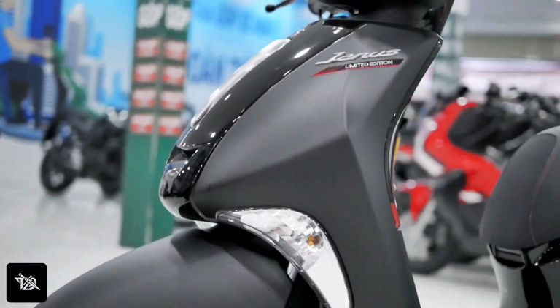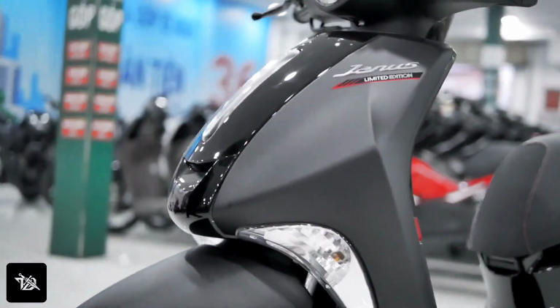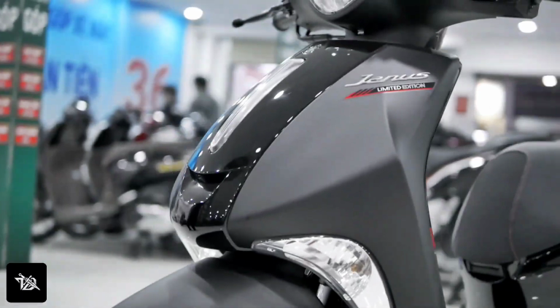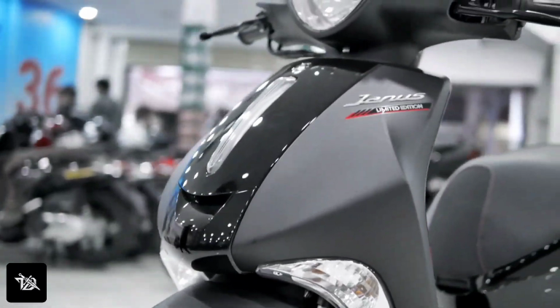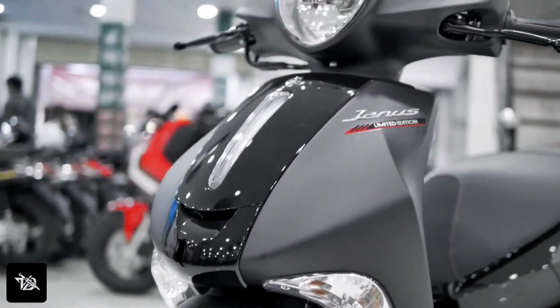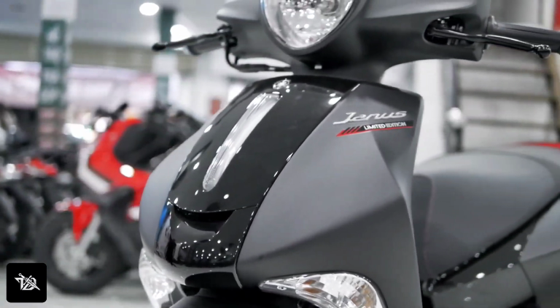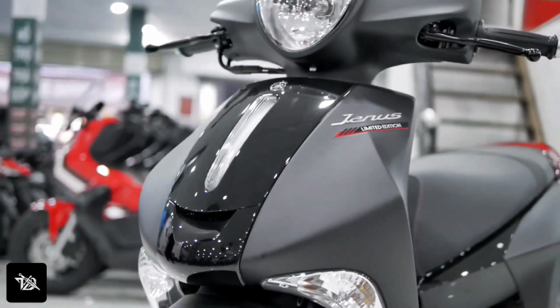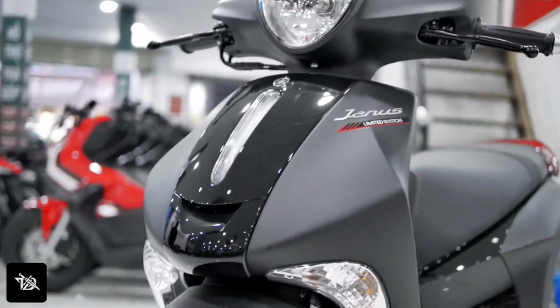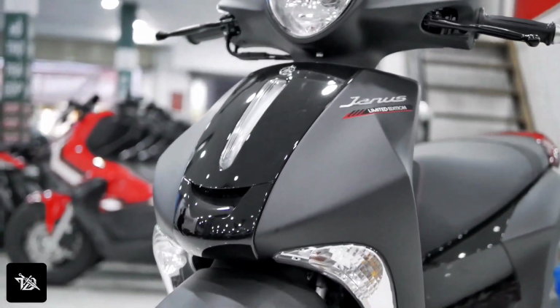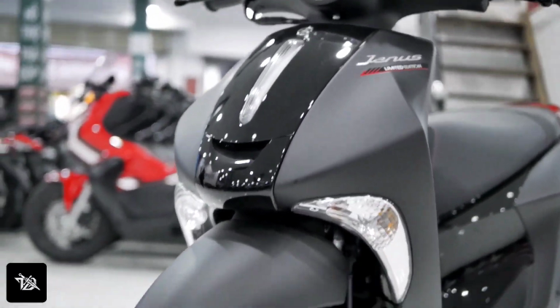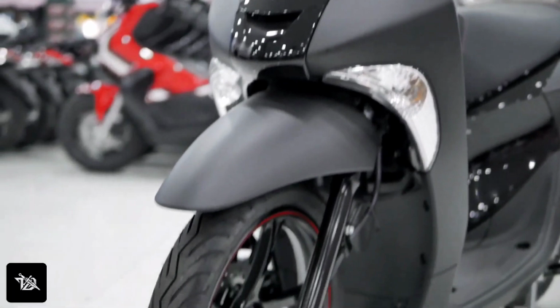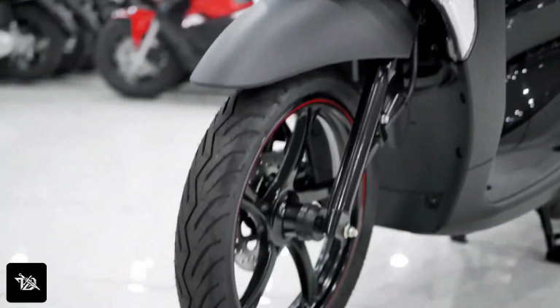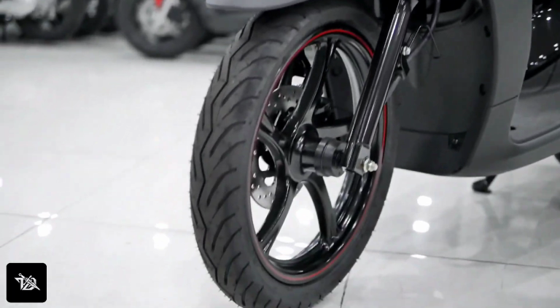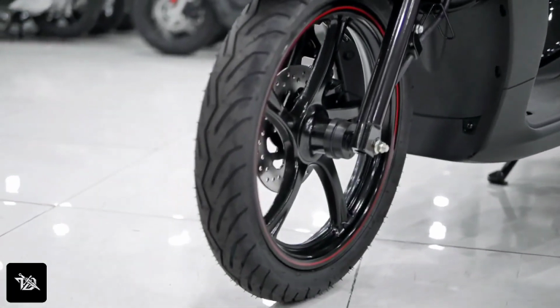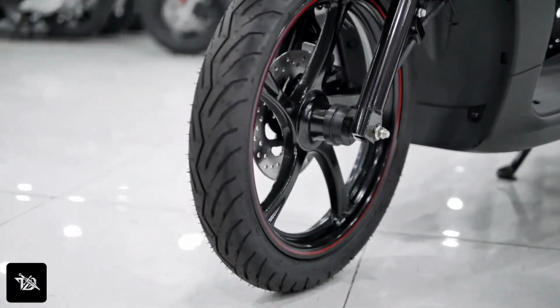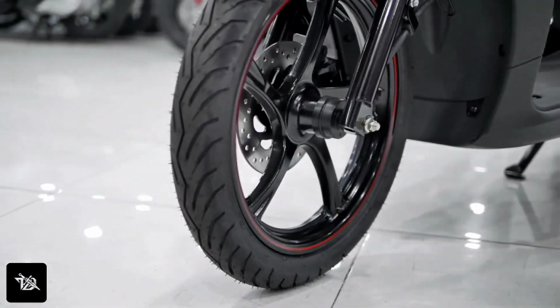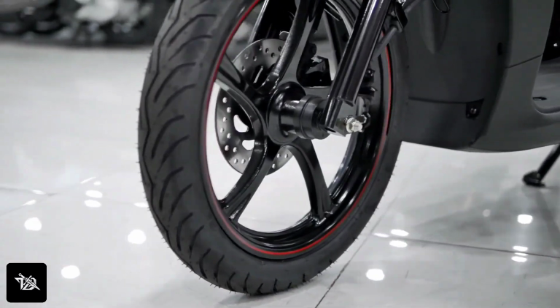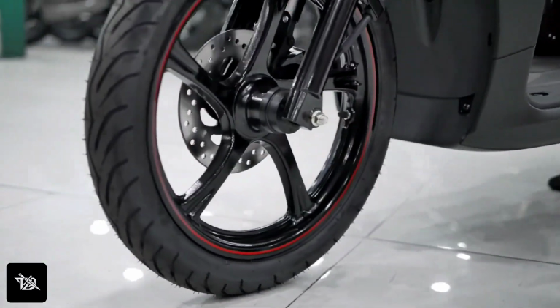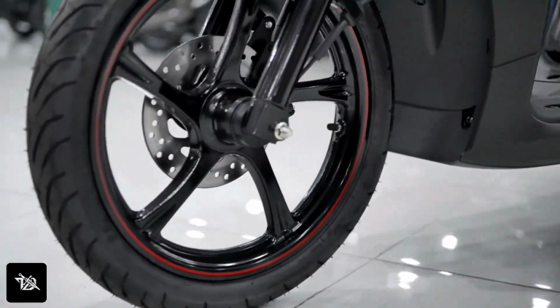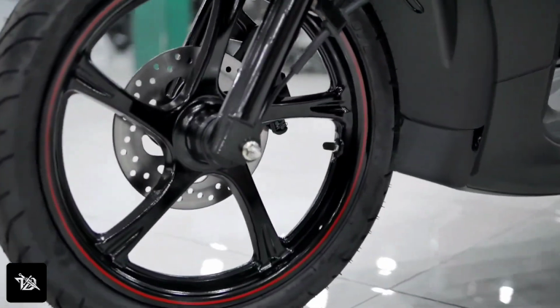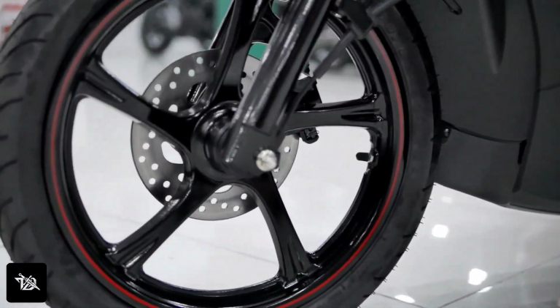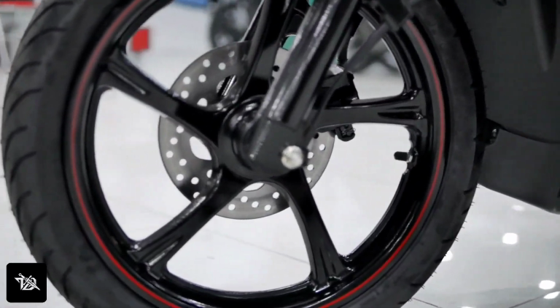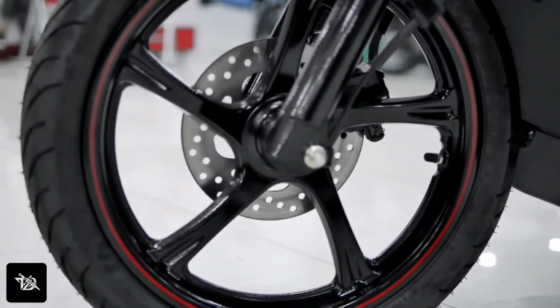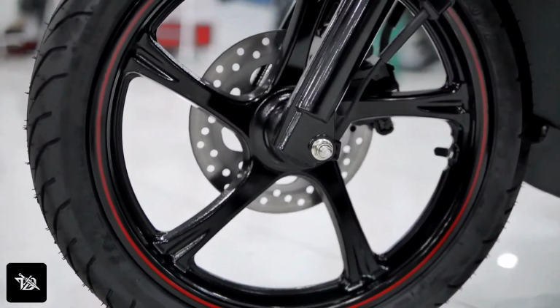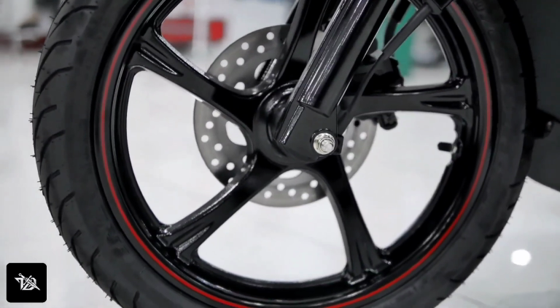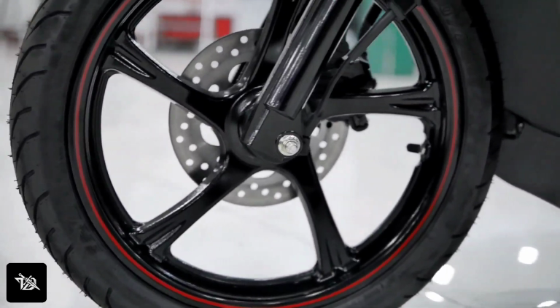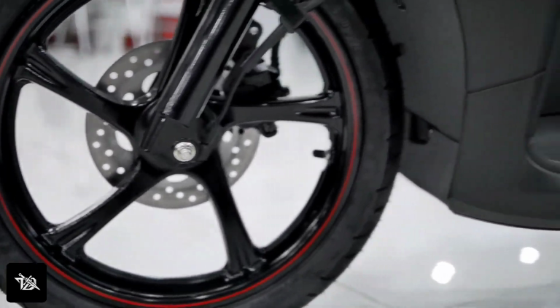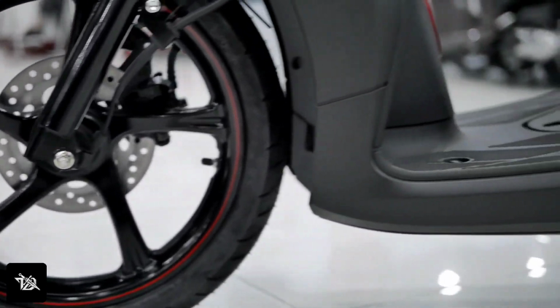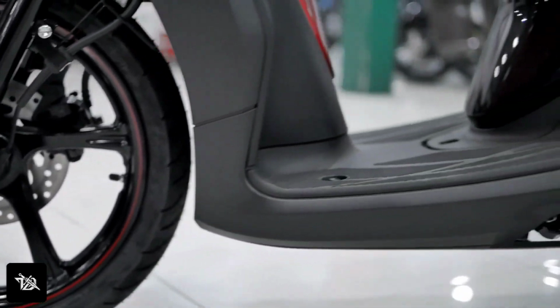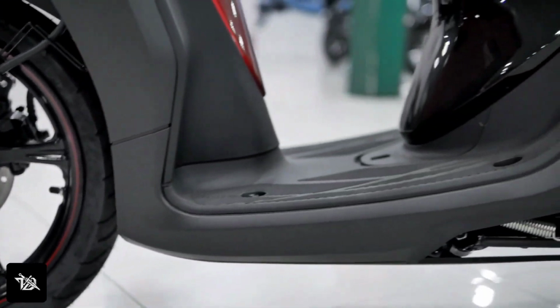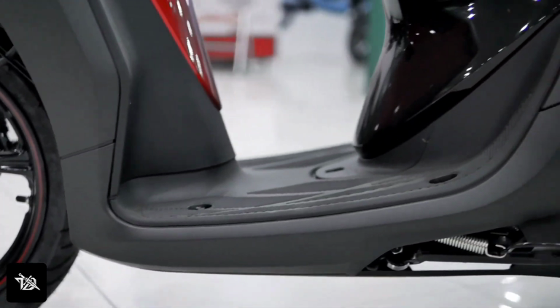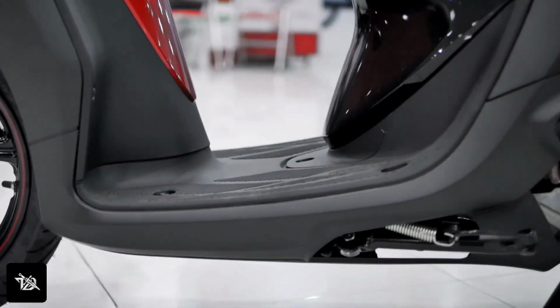You can see the dual-spring suspension at the rear, and the front has telescopic fork suspension. There are disc brakes at the front and drum brakes at the rear, with alloy wheels on both sides.